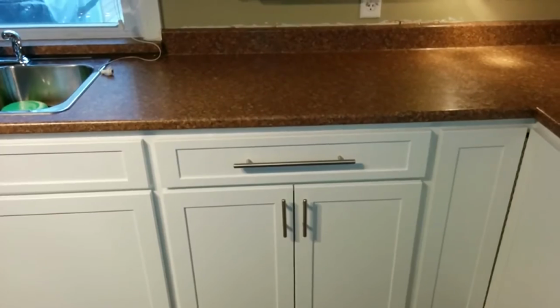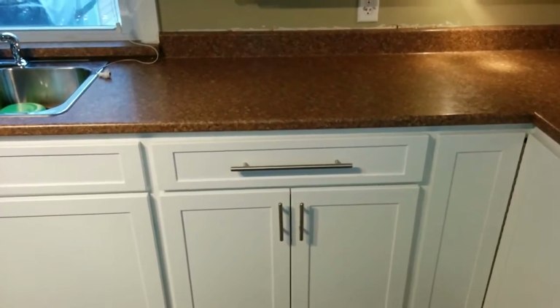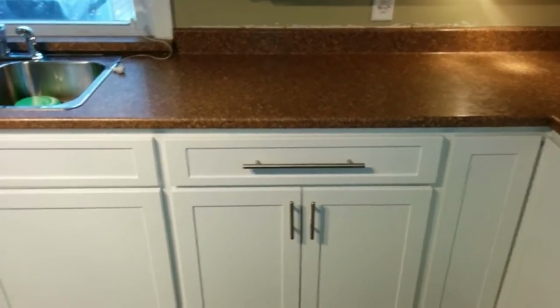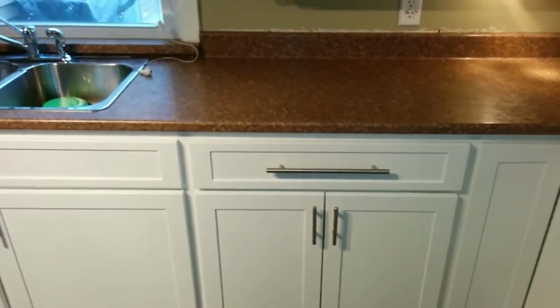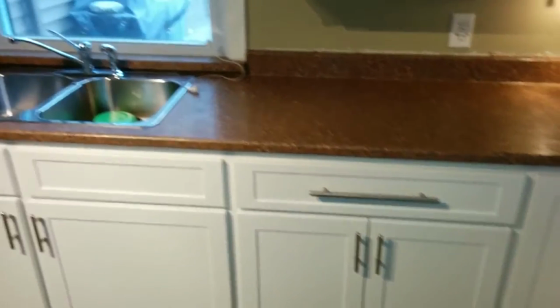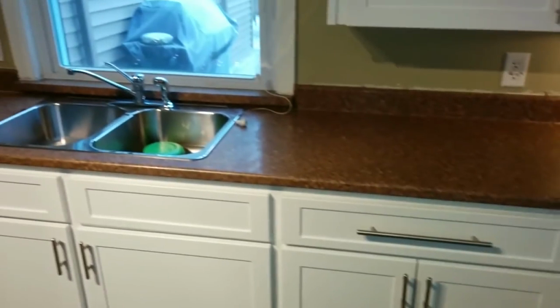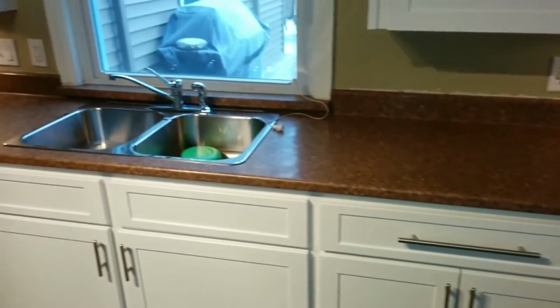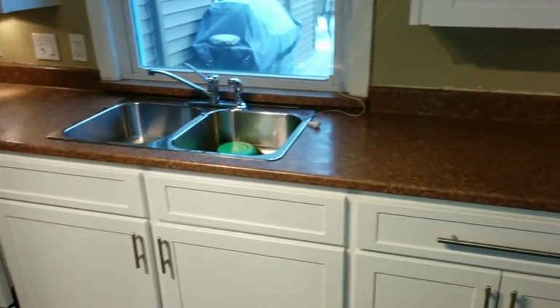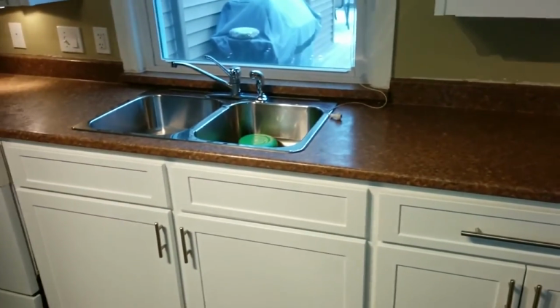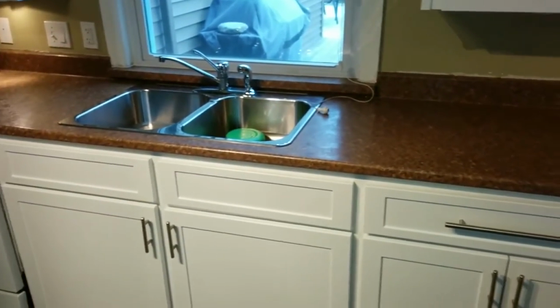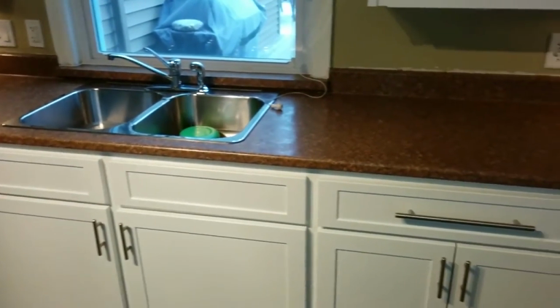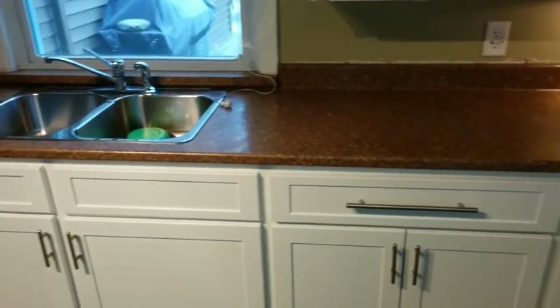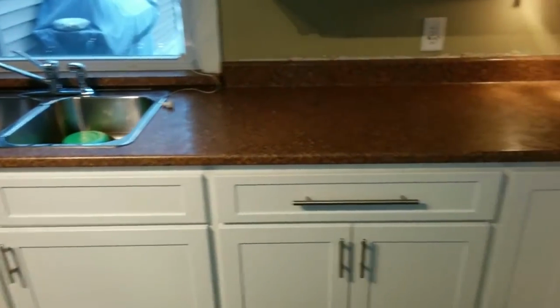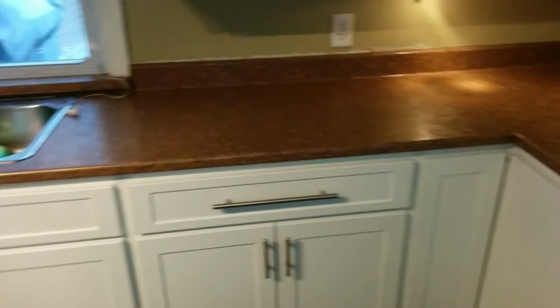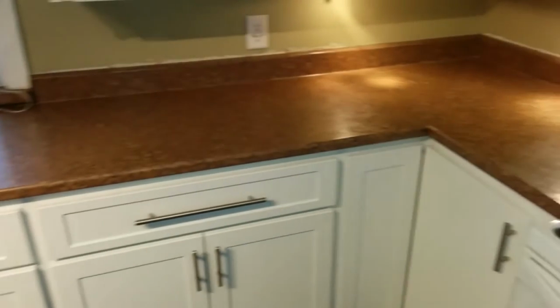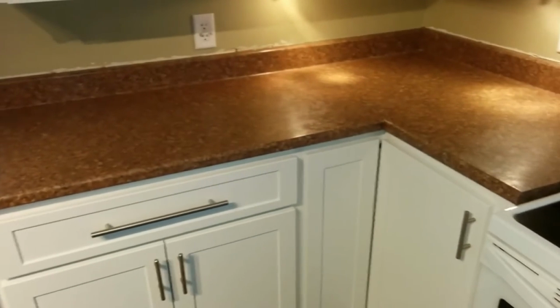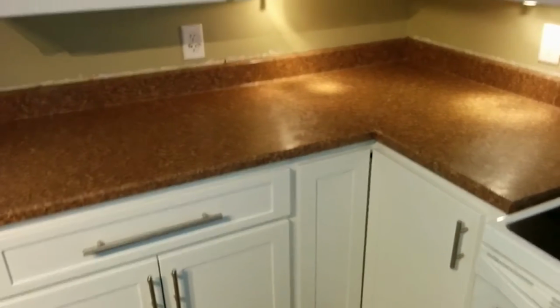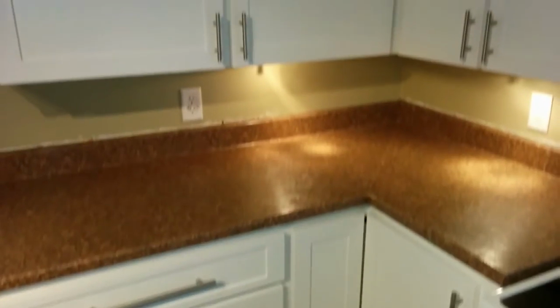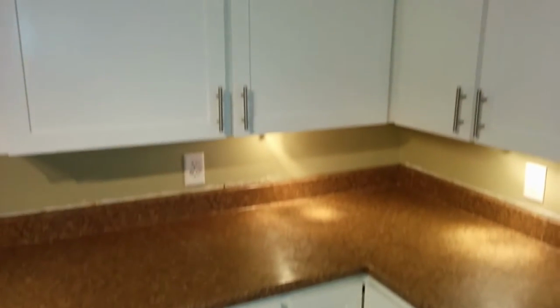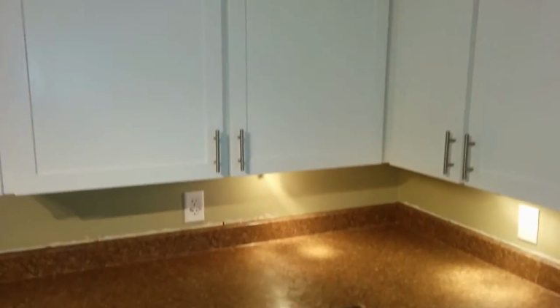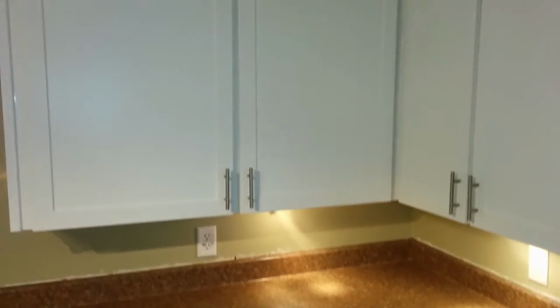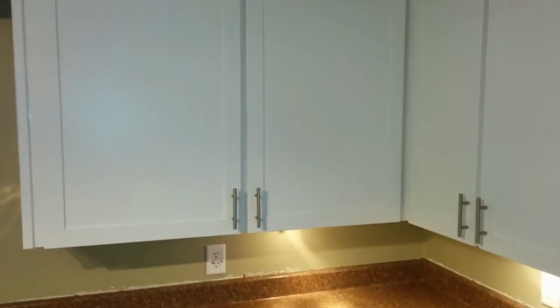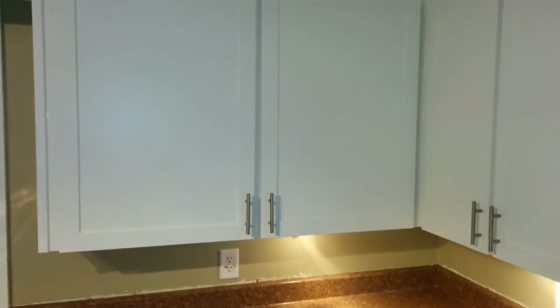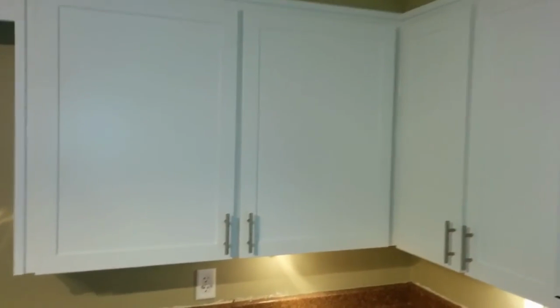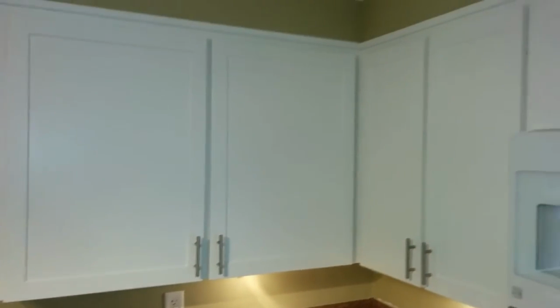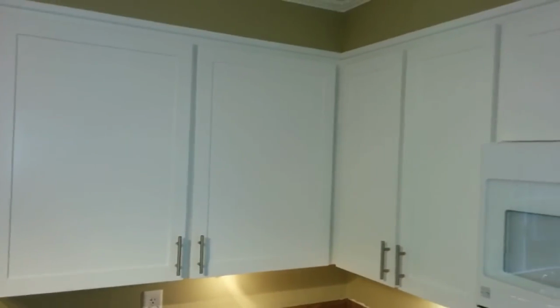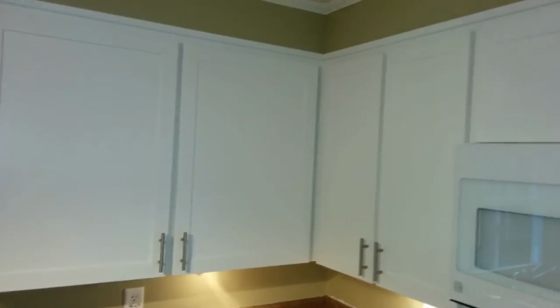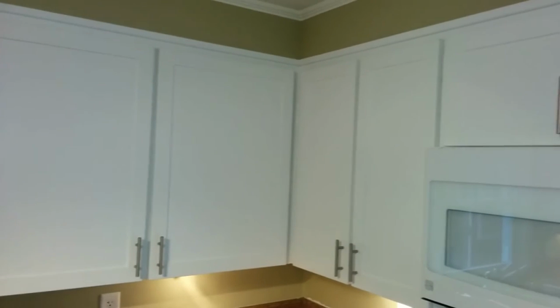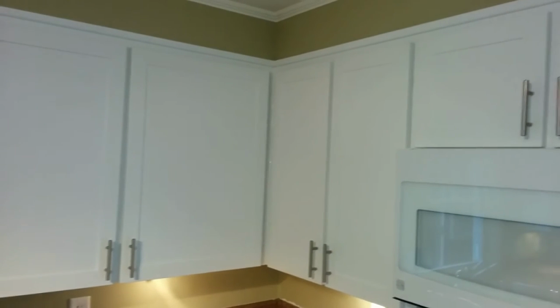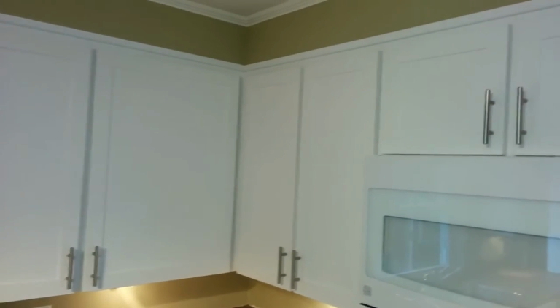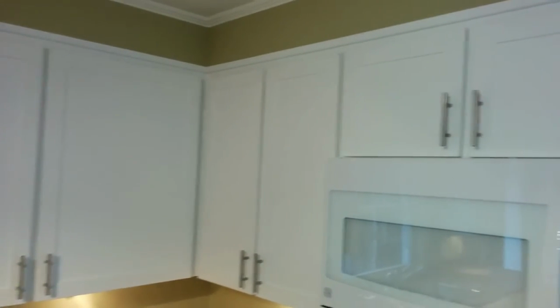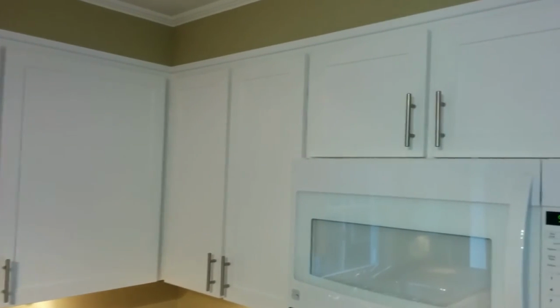Pretty much everything else stayed the same. We've got the sink base, the new section here has been modified. Up above we've got some standard sized doors, and a microwave above the stove.